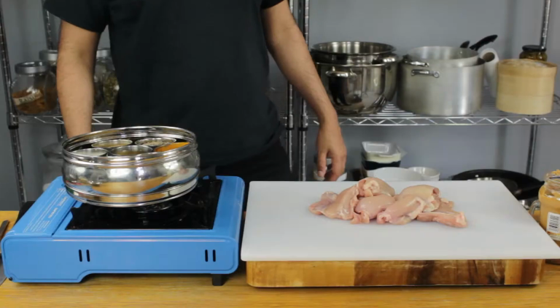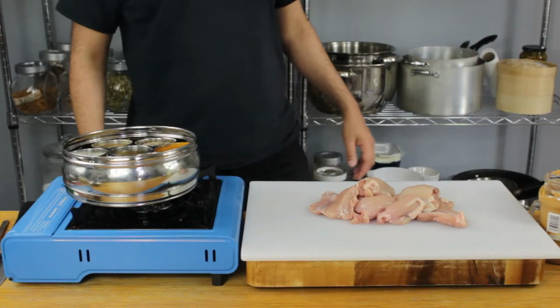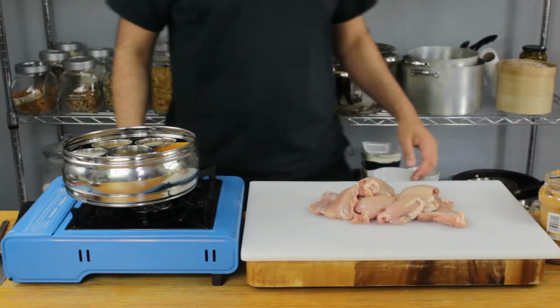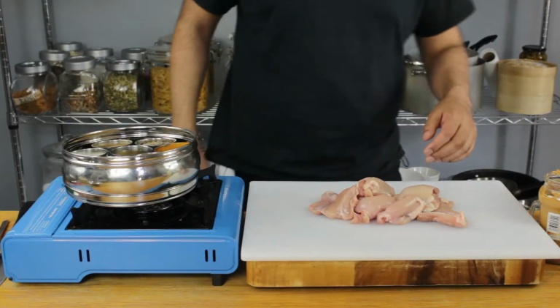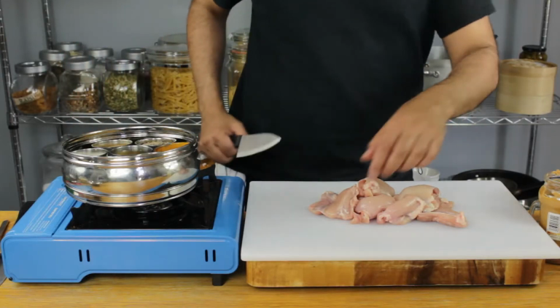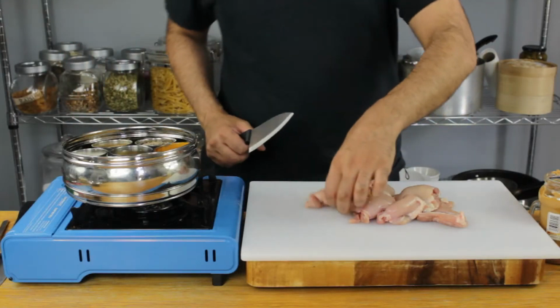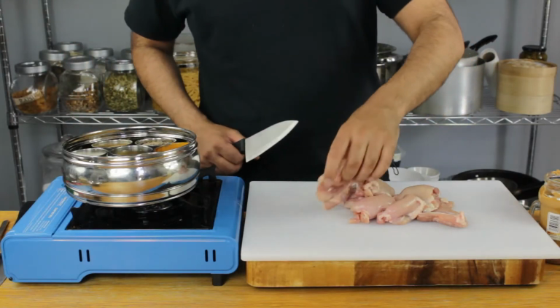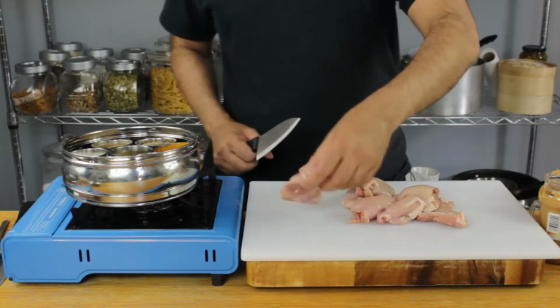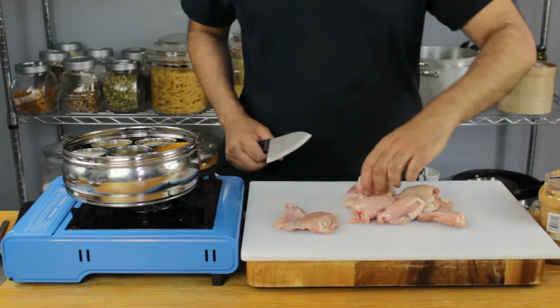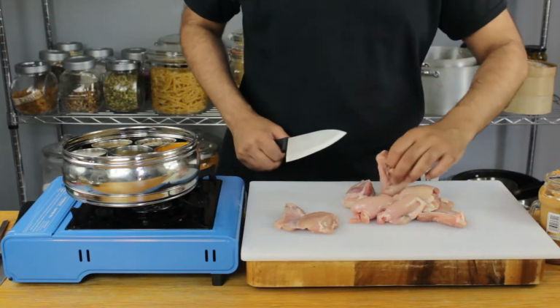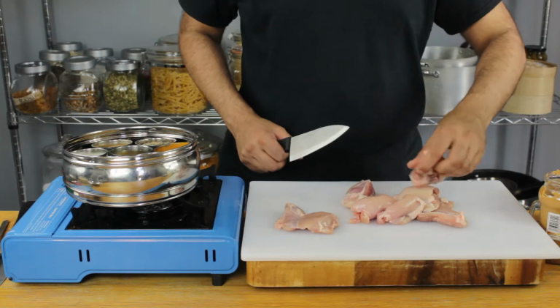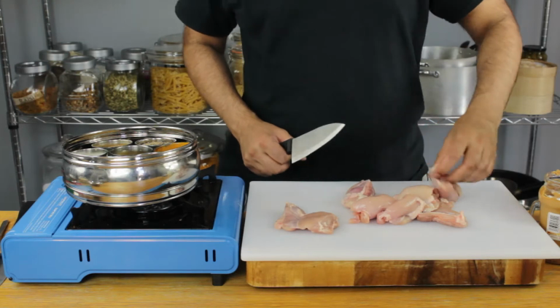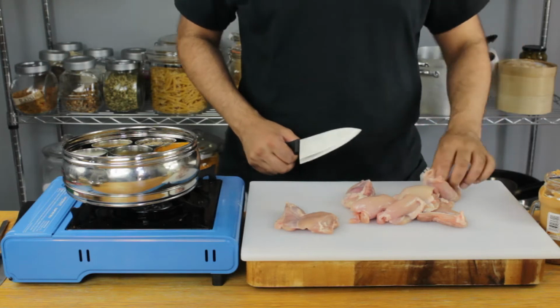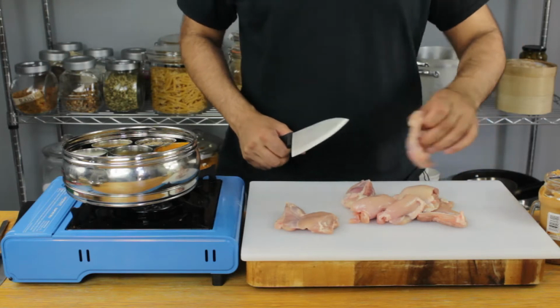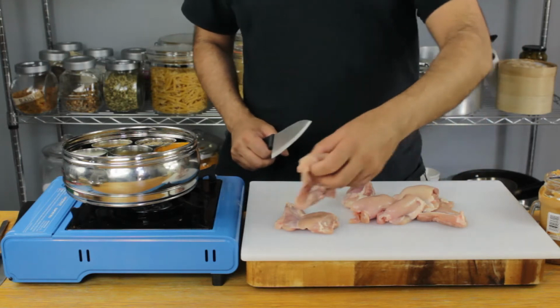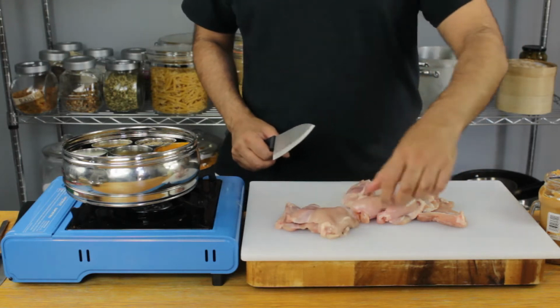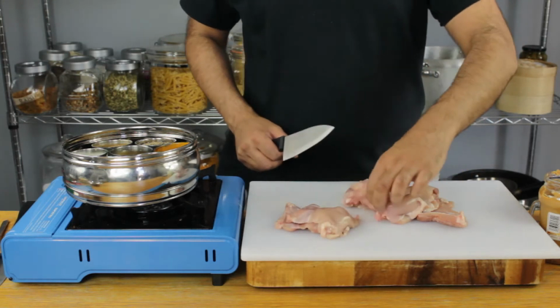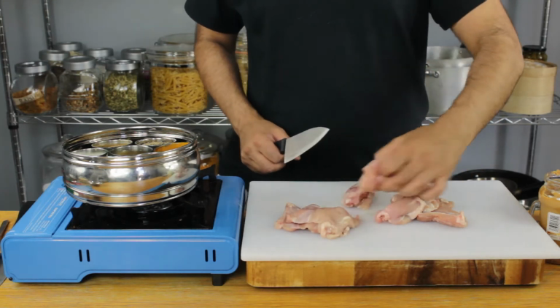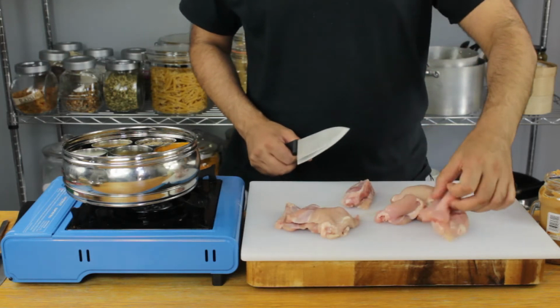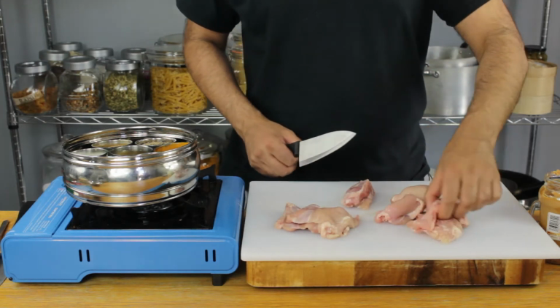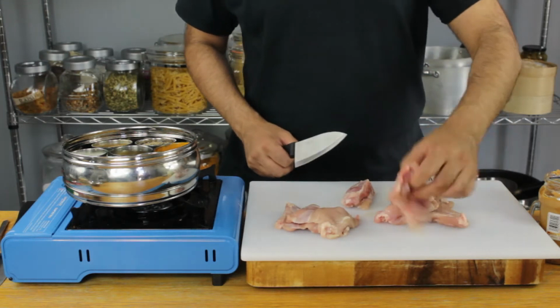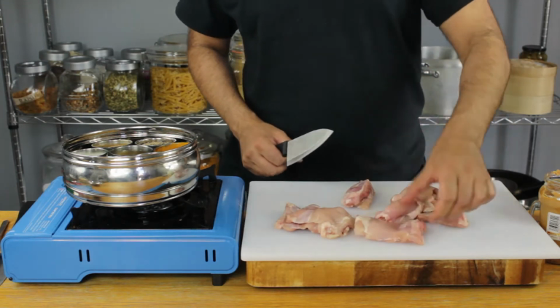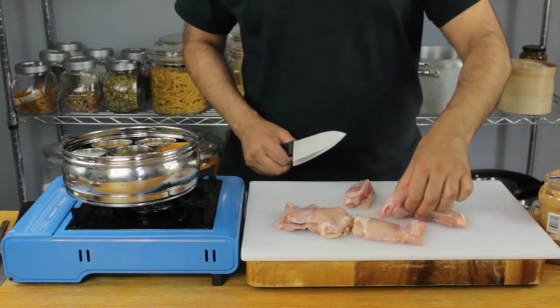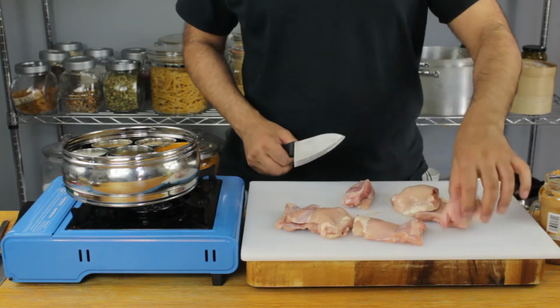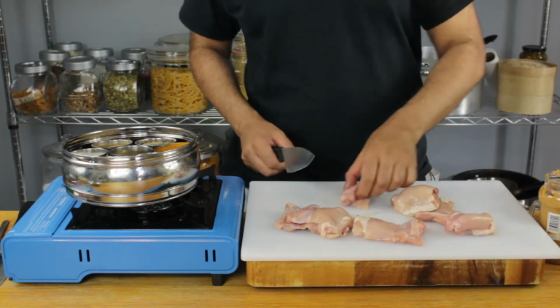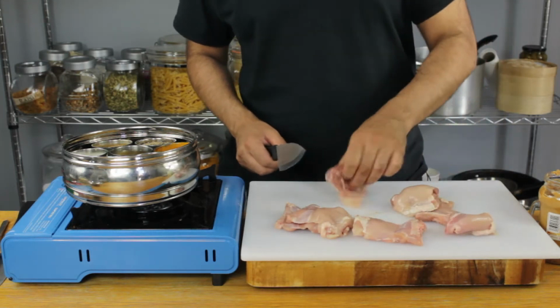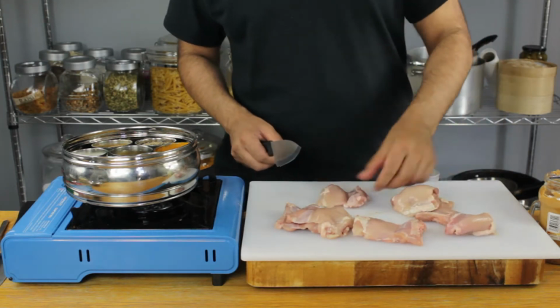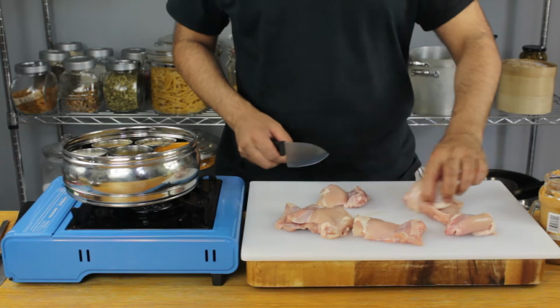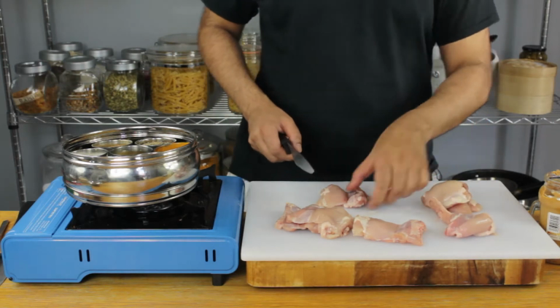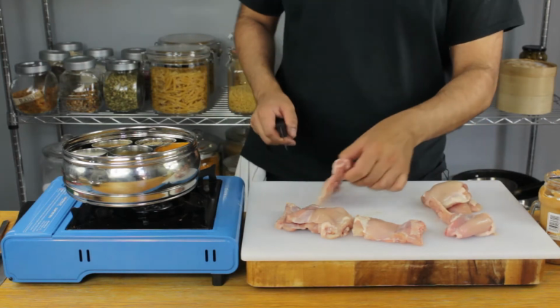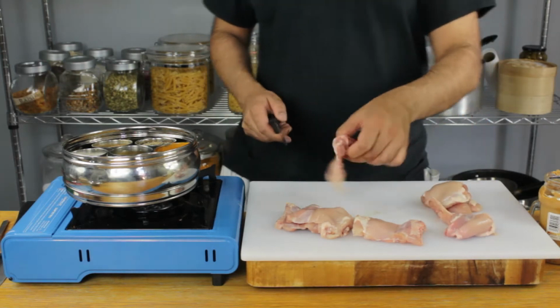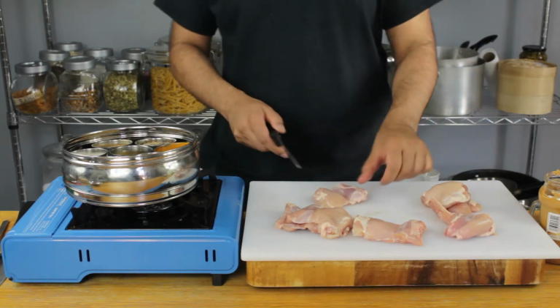Hey guys, today we're going to be making my special peanut butter marinated chicken skewers. This really is a special recipe, so make sure you watch this till the end and let me know your thoughts.